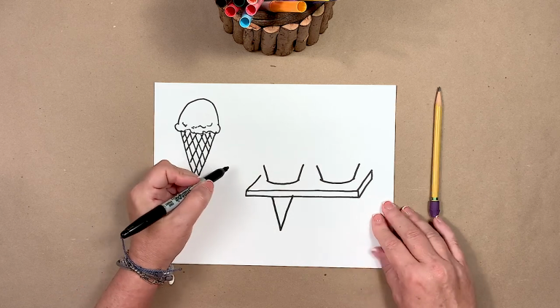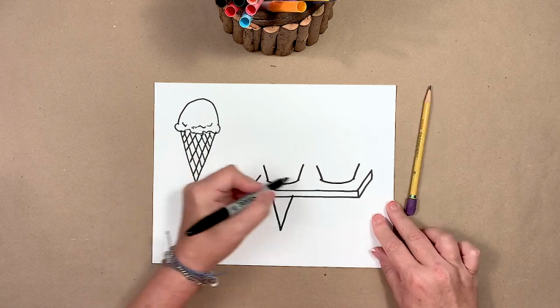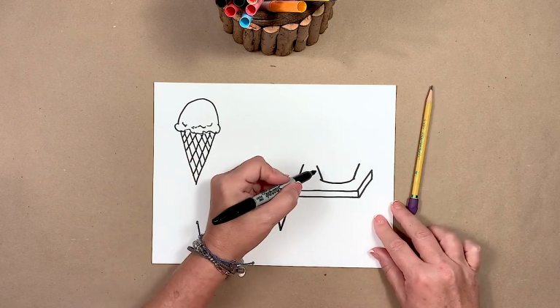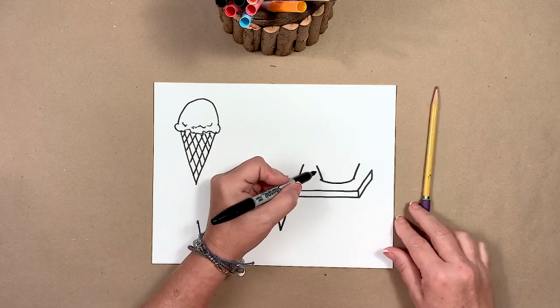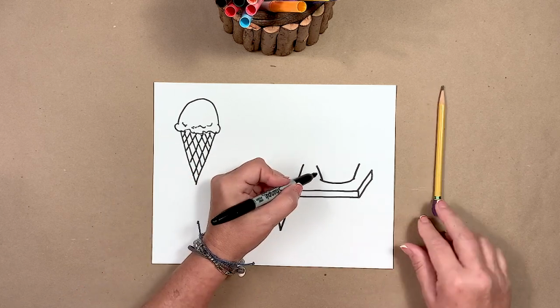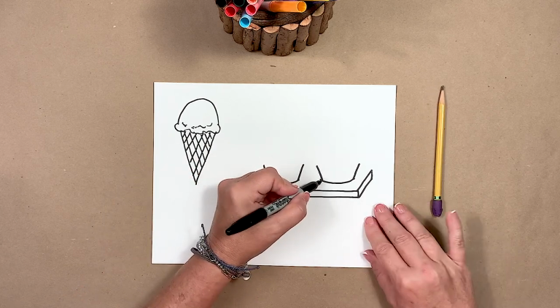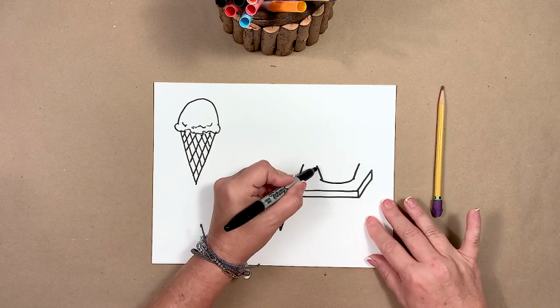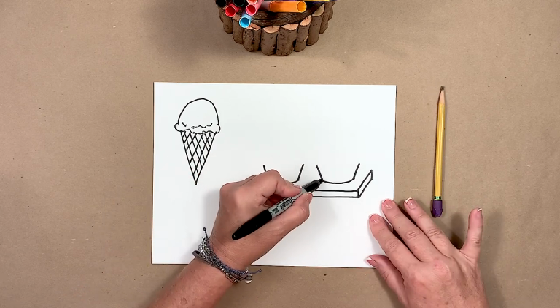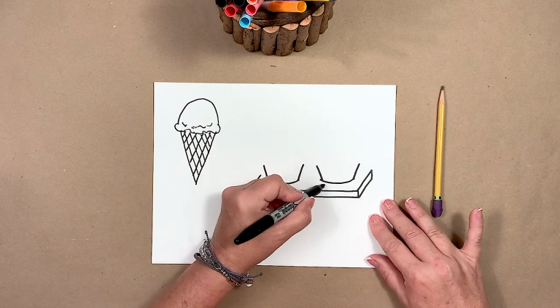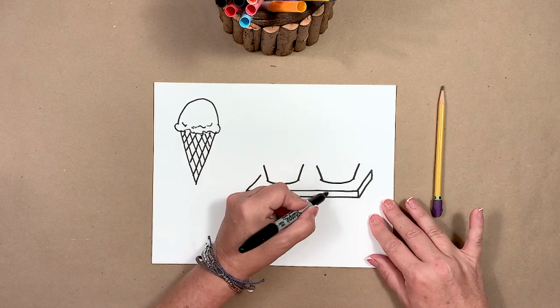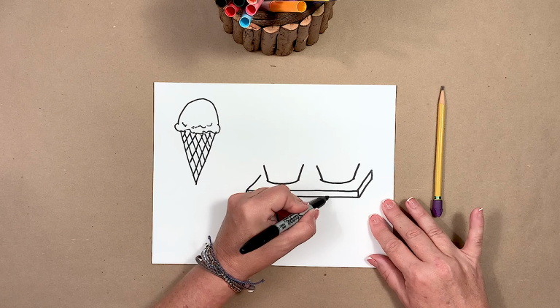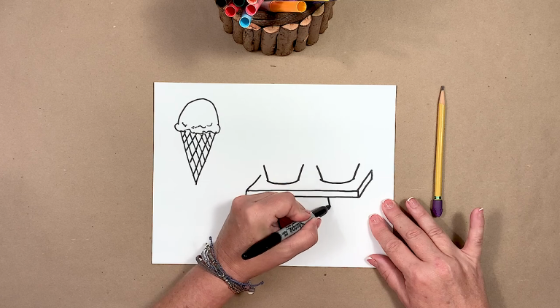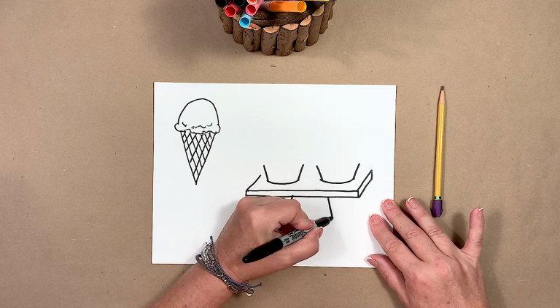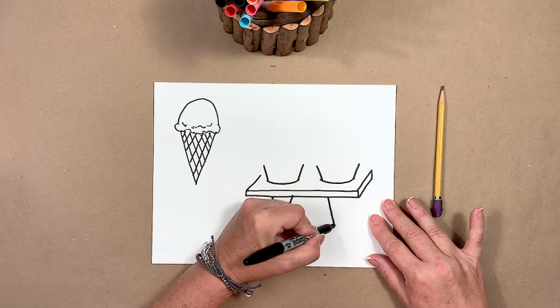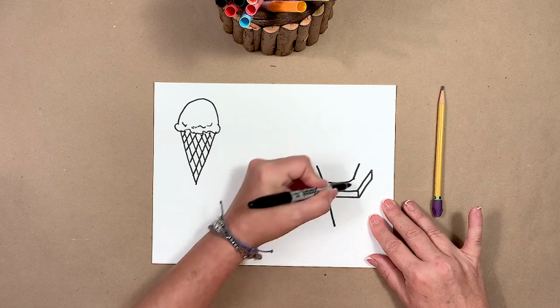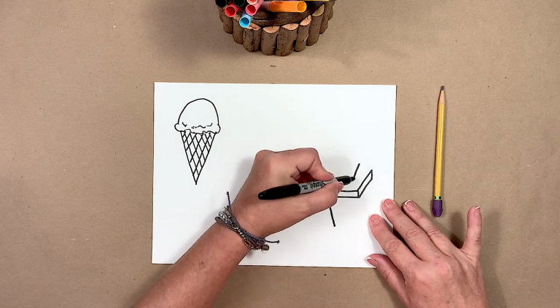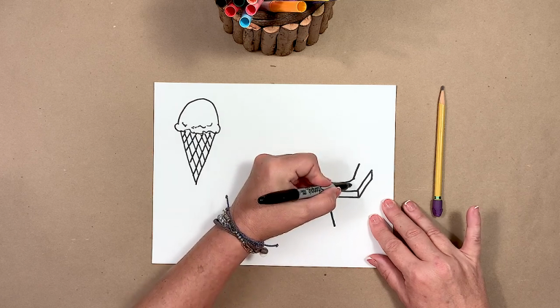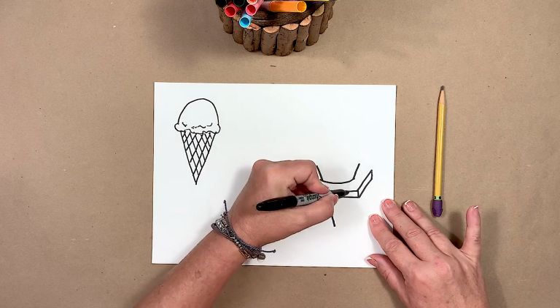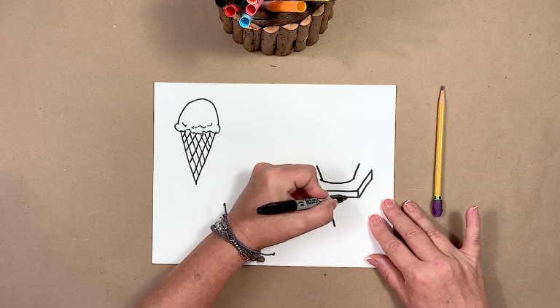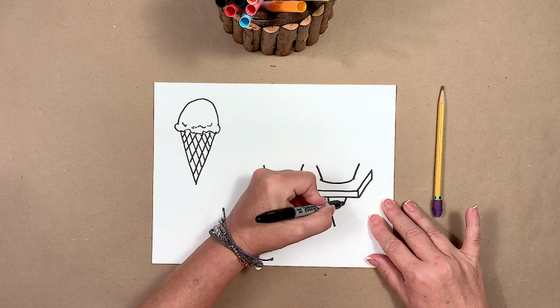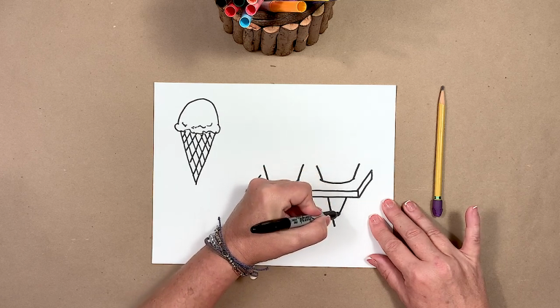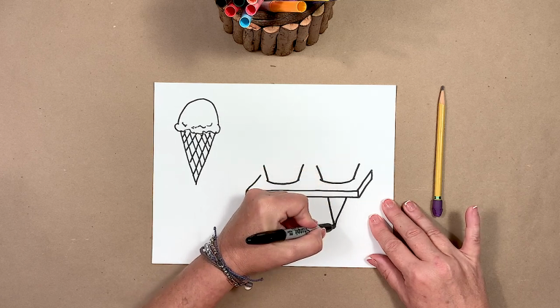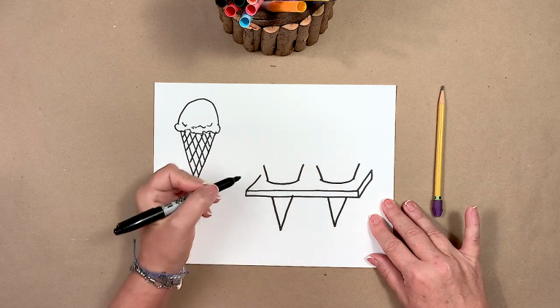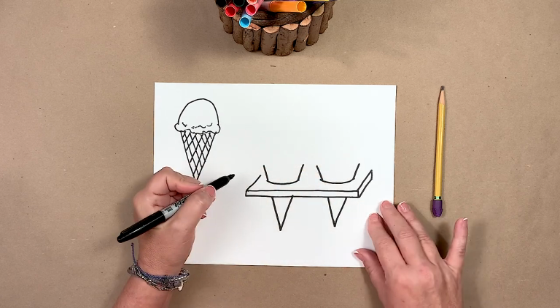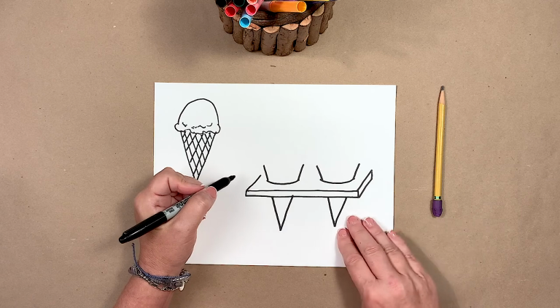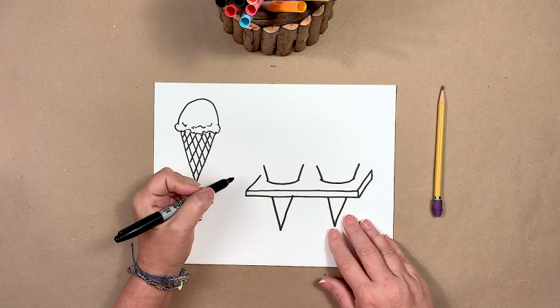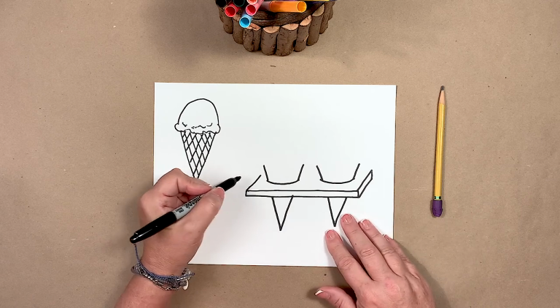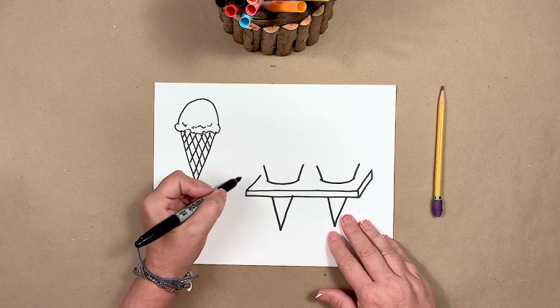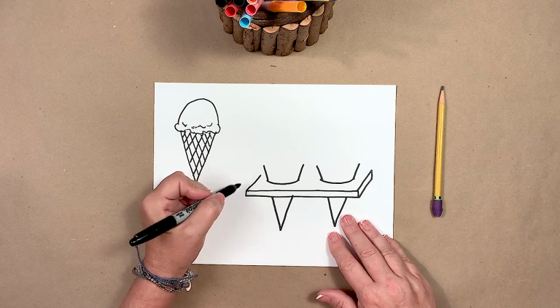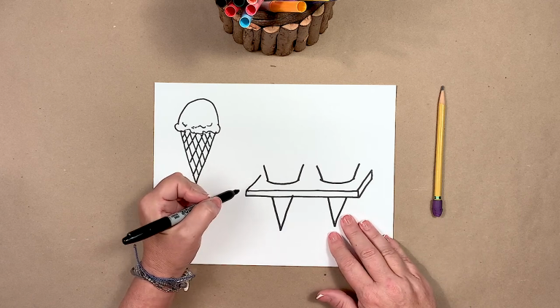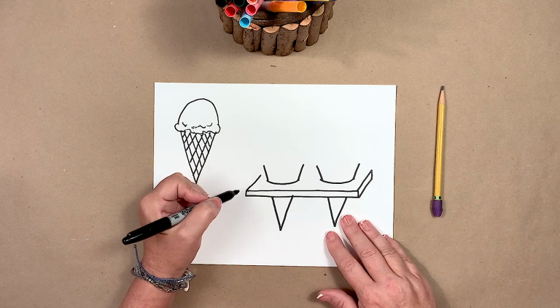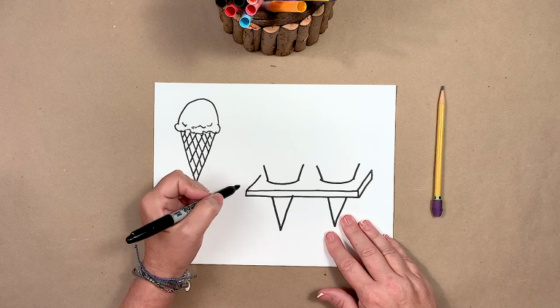We're going to do the same thing for this ice cream cone — pretend where that line would be. Now we get to add the ice cream.